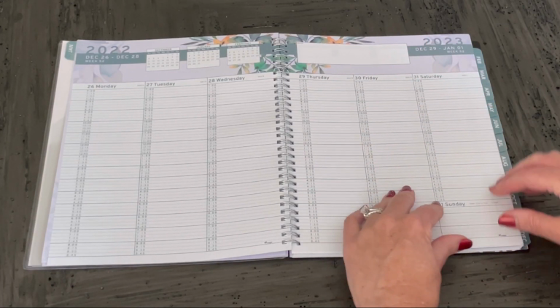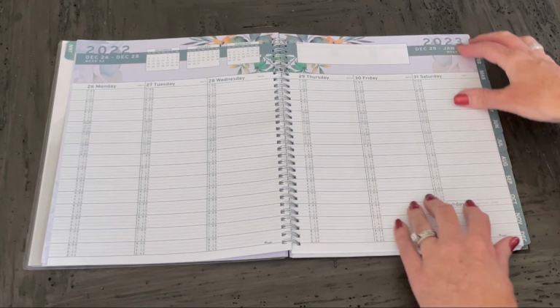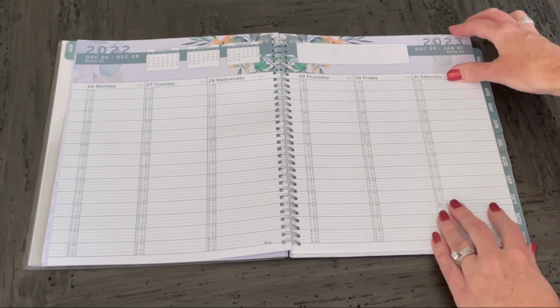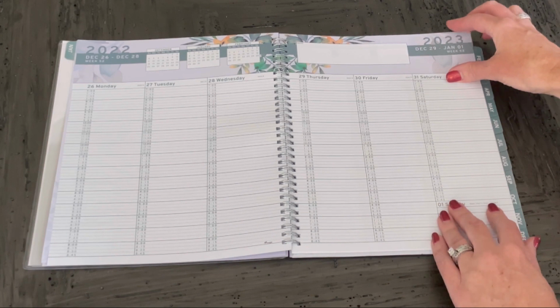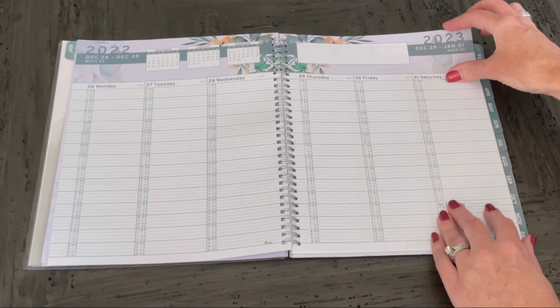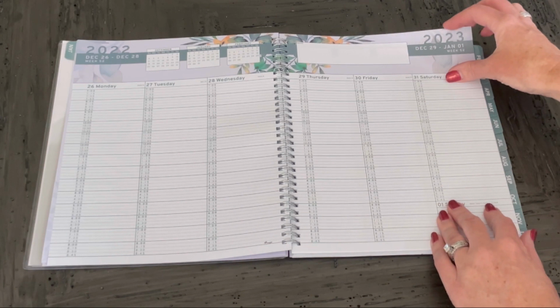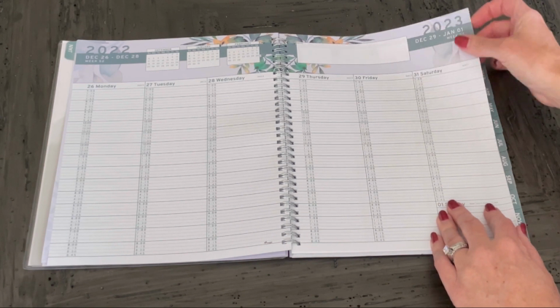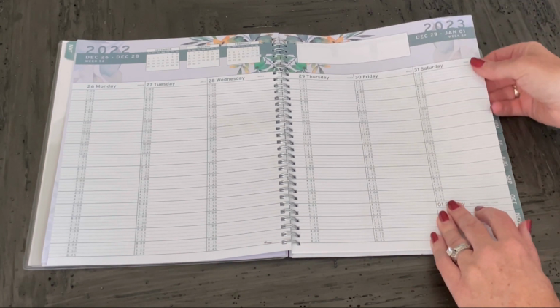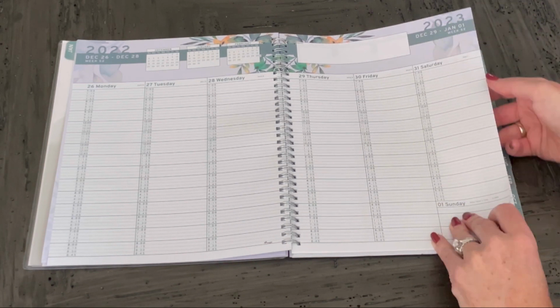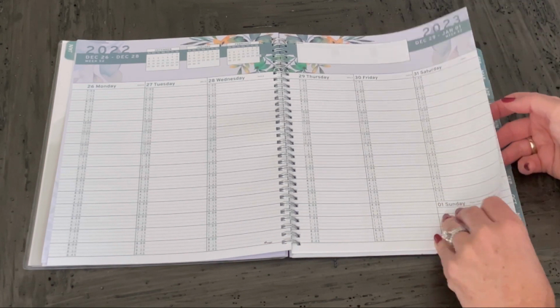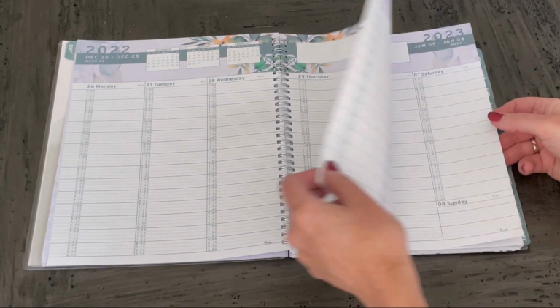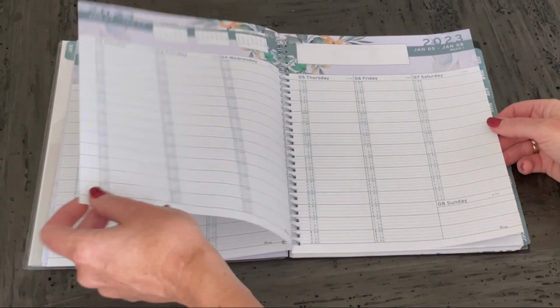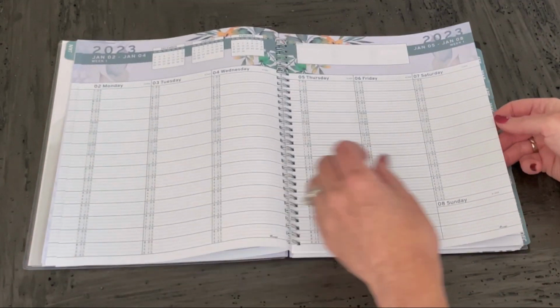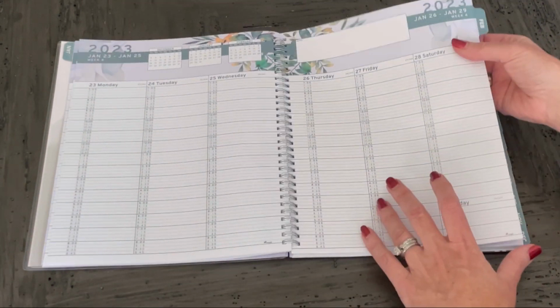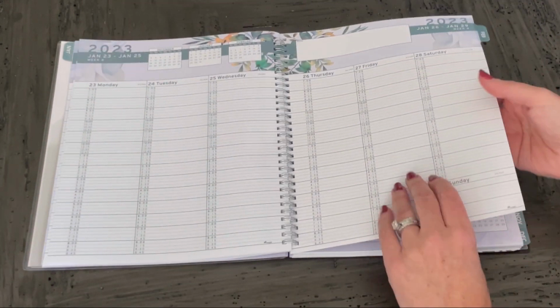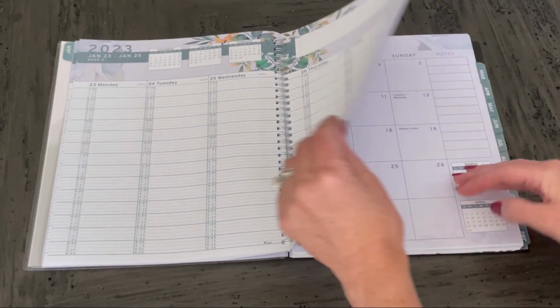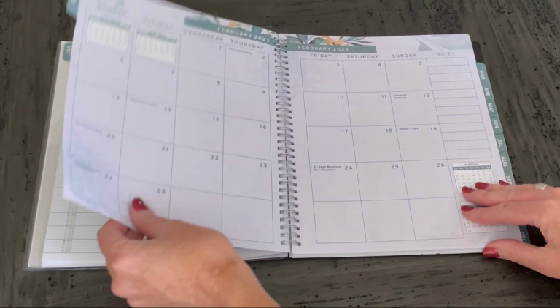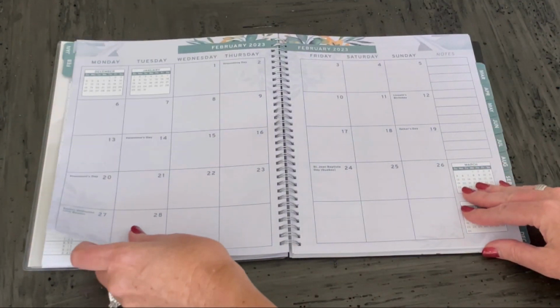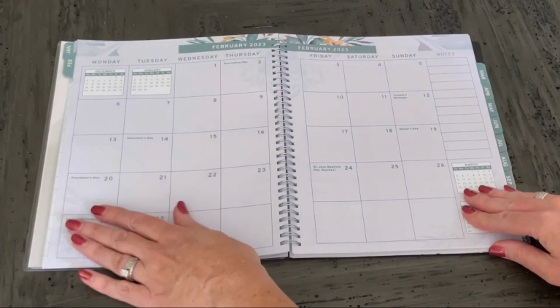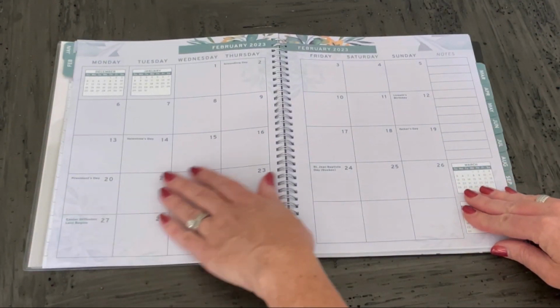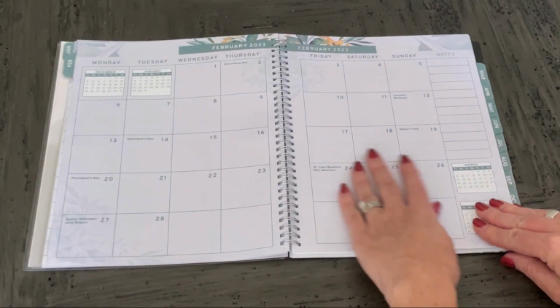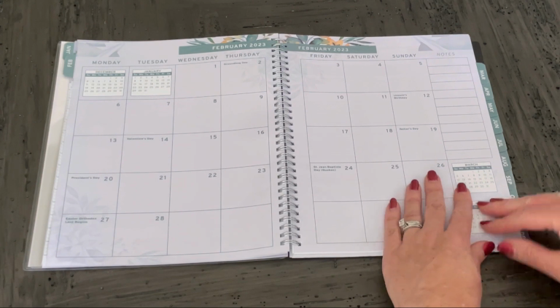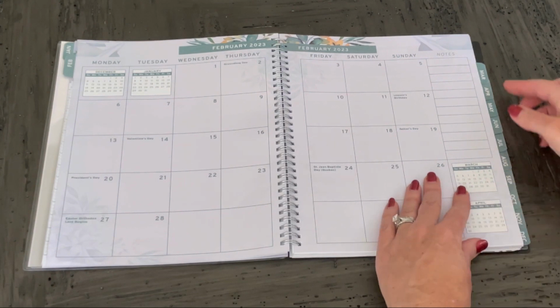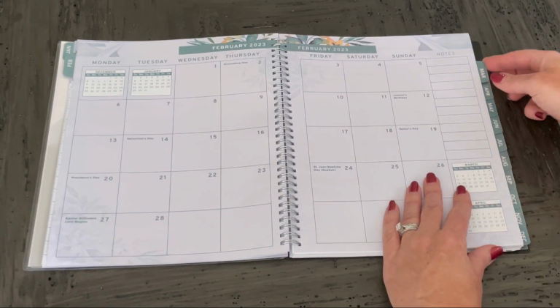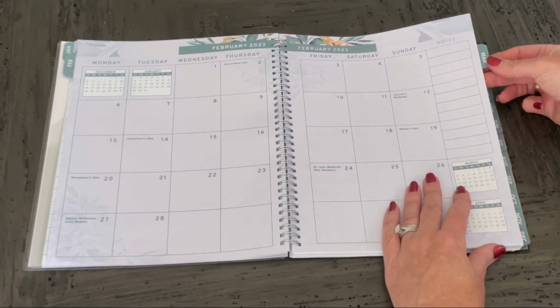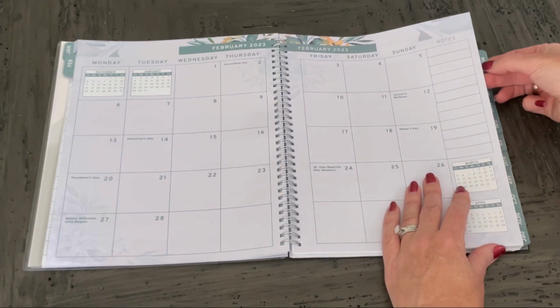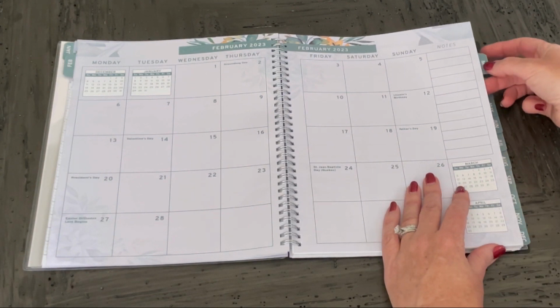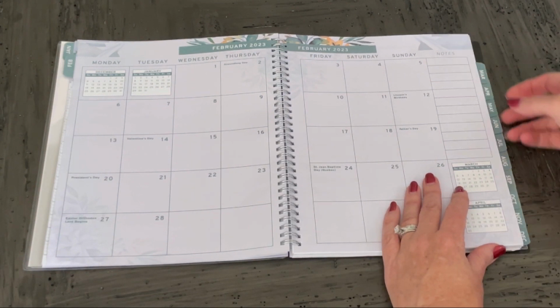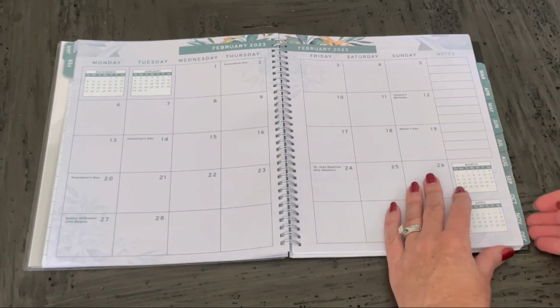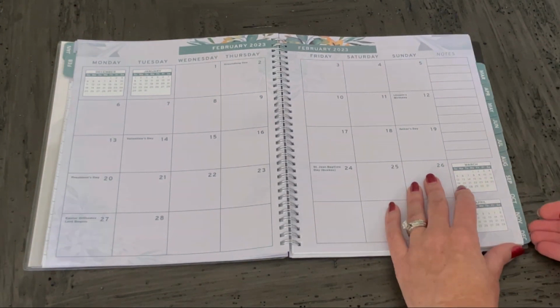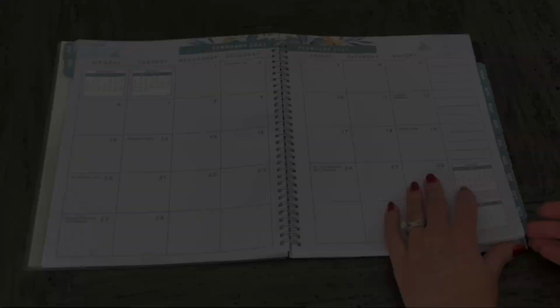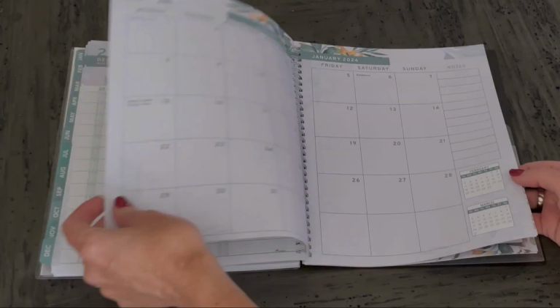You then, of course, have weekly views for each week of the month. And then eventually you get to the next month, and this continues throughout the year.